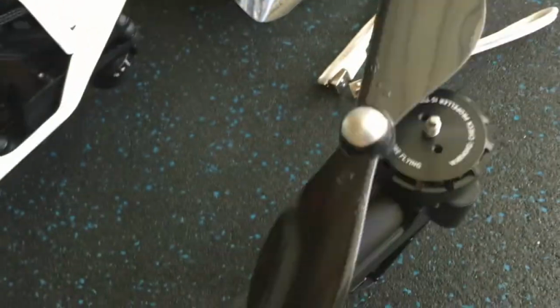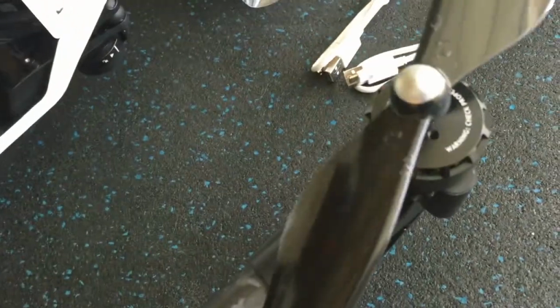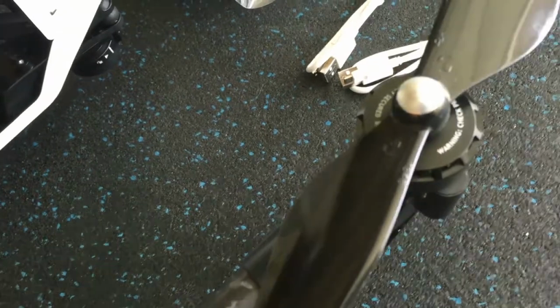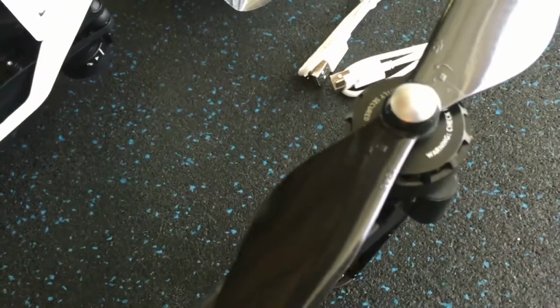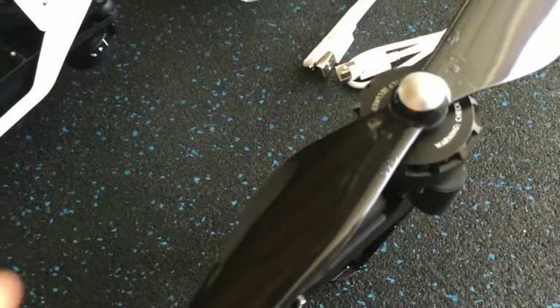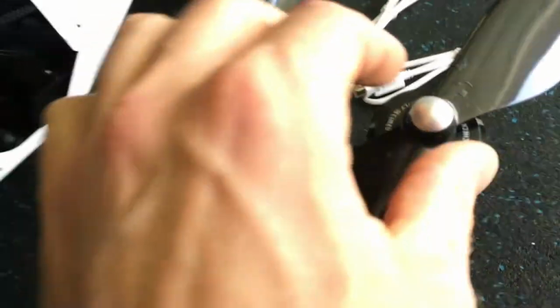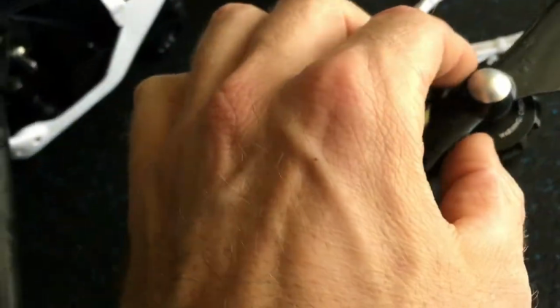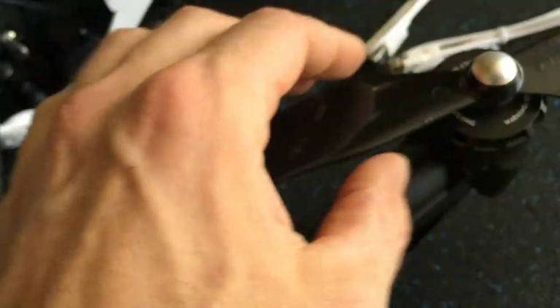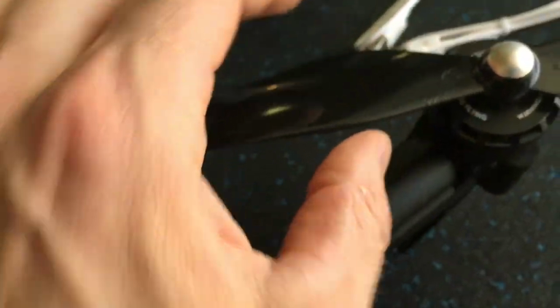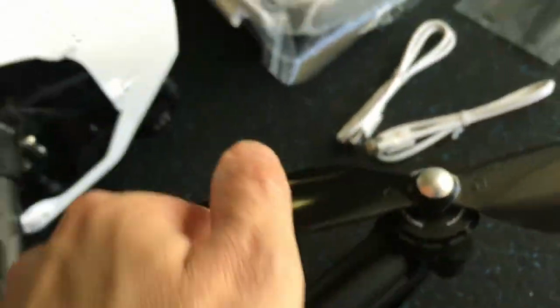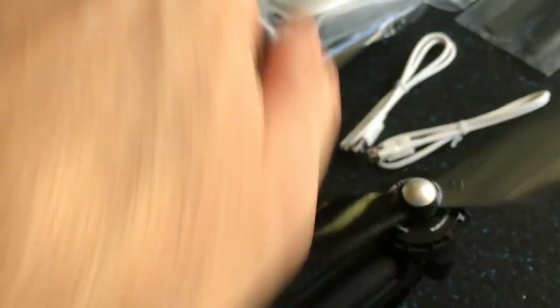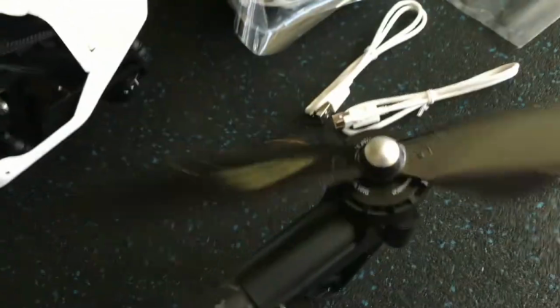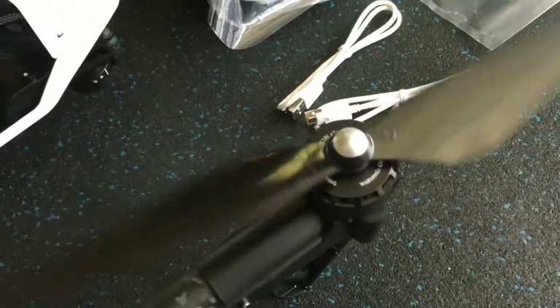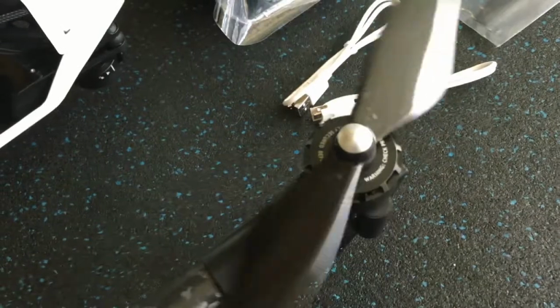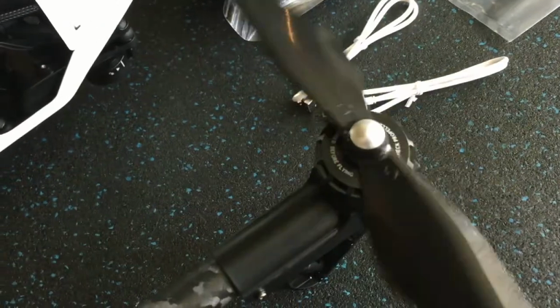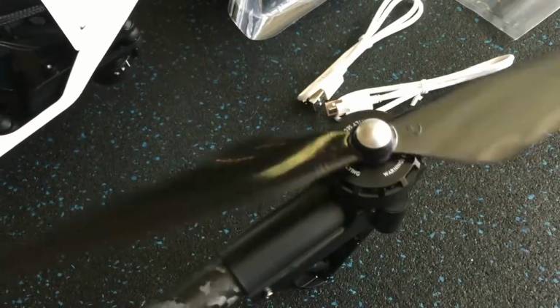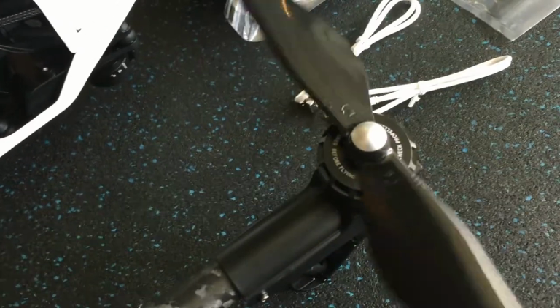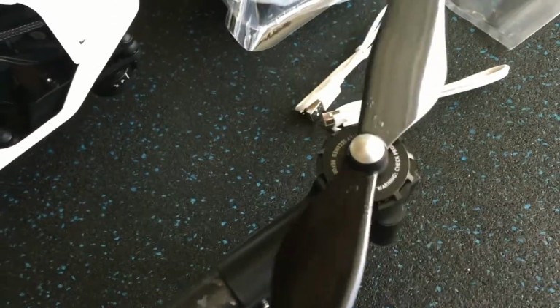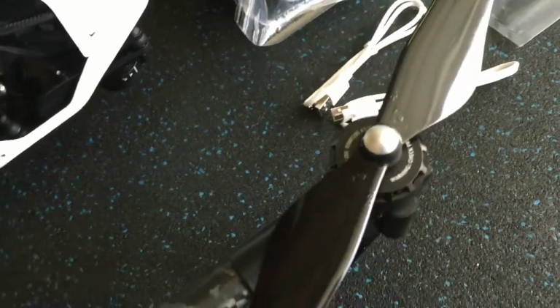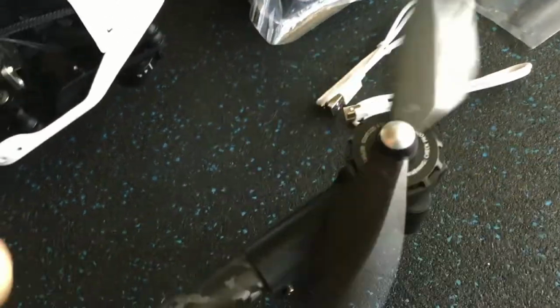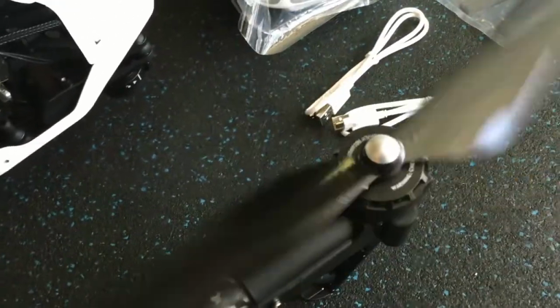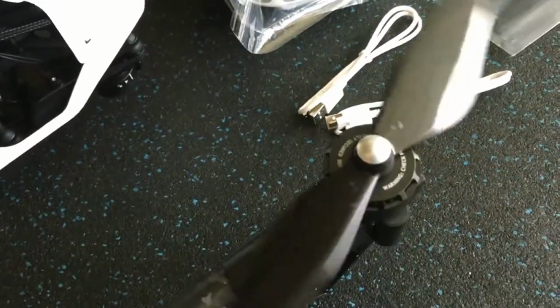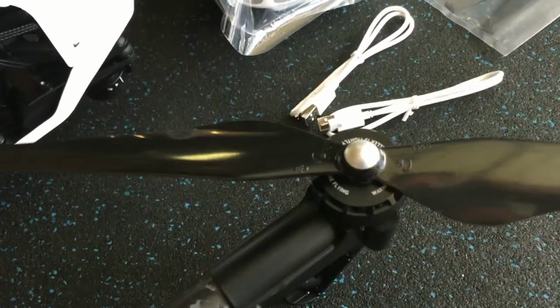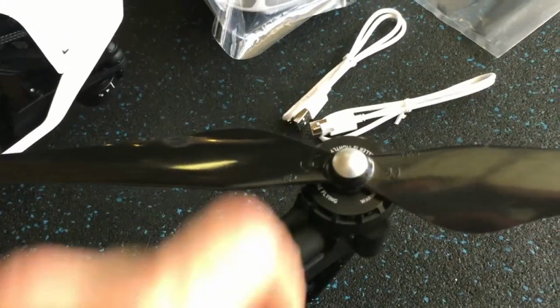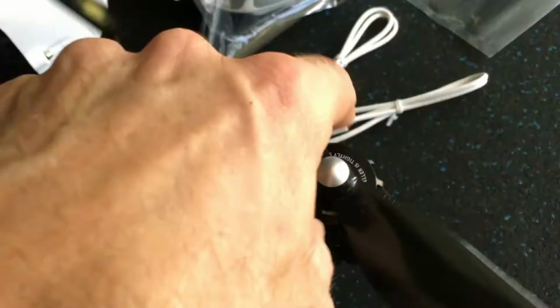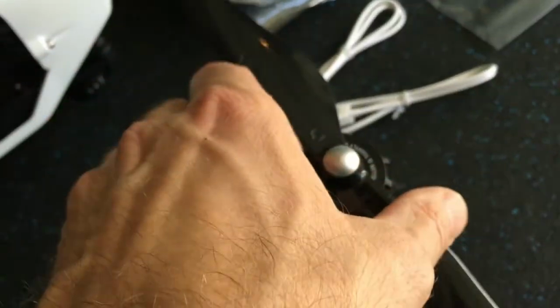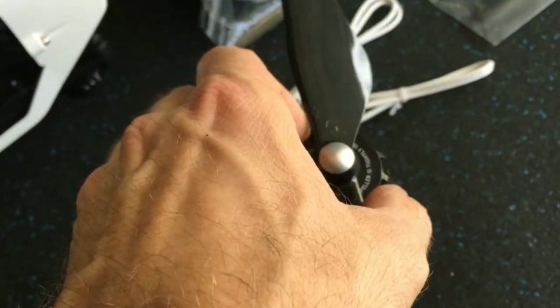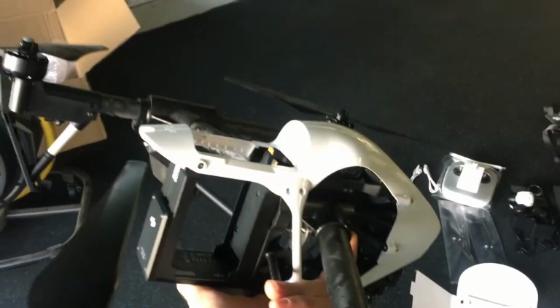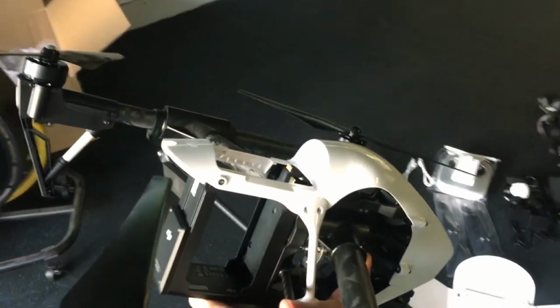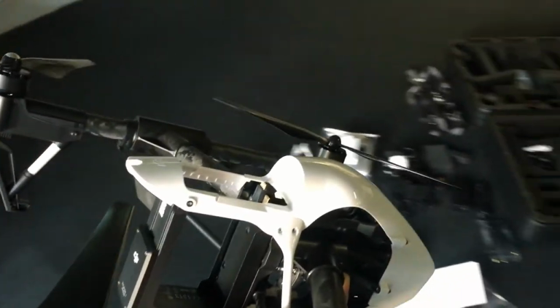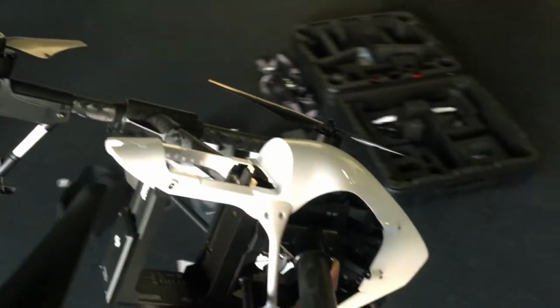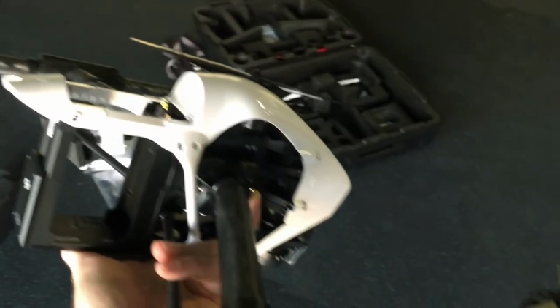Set it right on there, and then to tighten you can go that way — and it is tightening right now. There it is. So with the four rotors on, it's pretty much ready to fly.